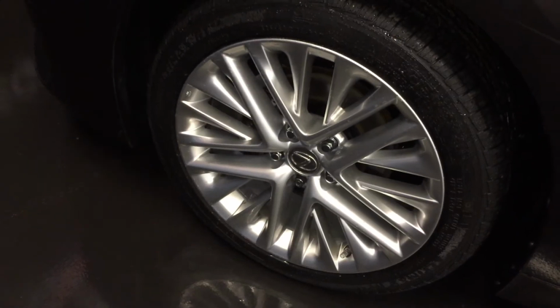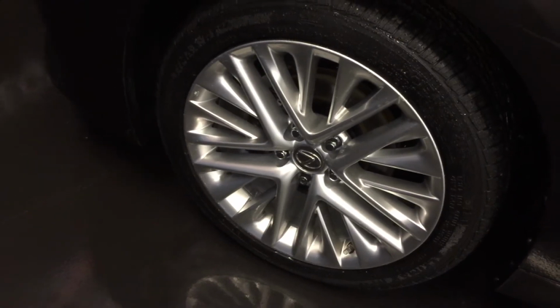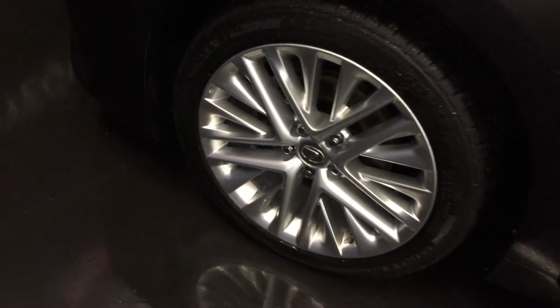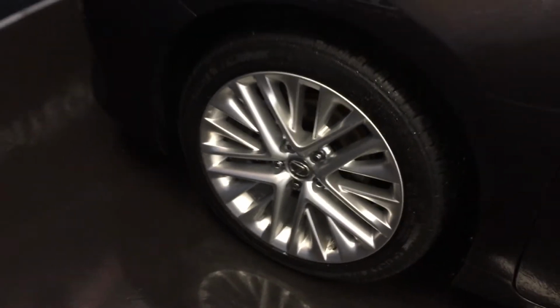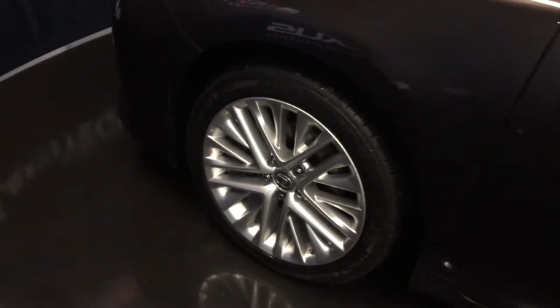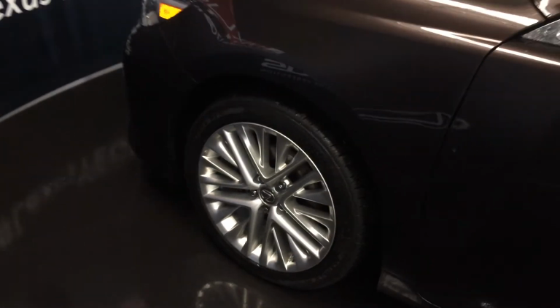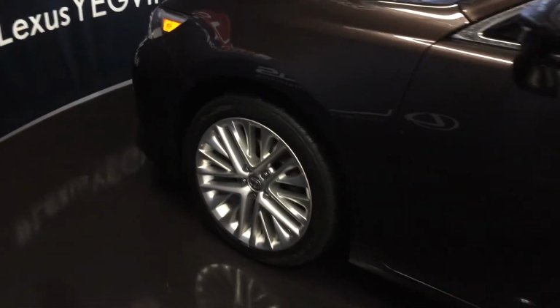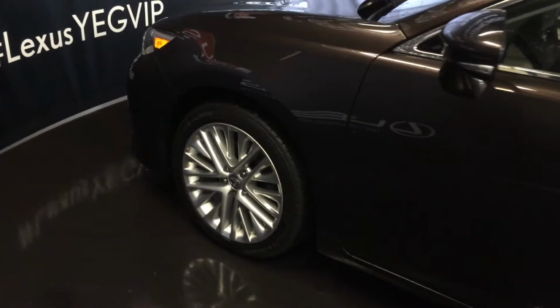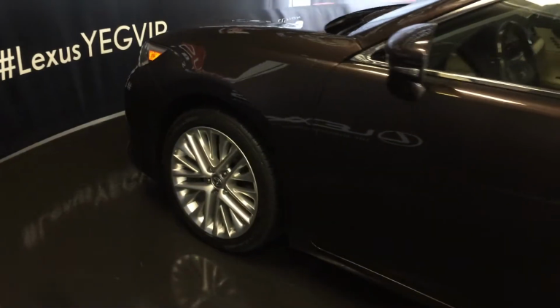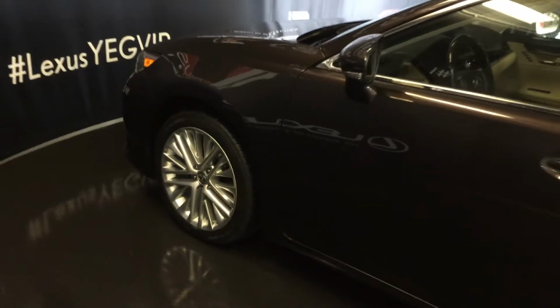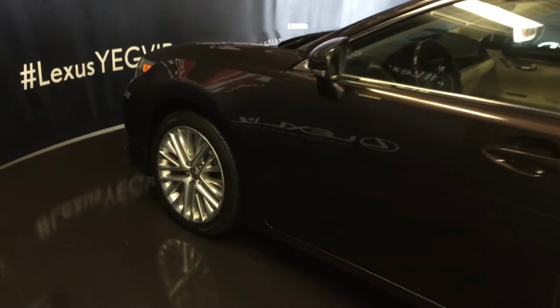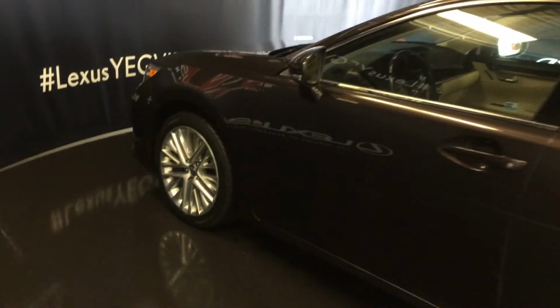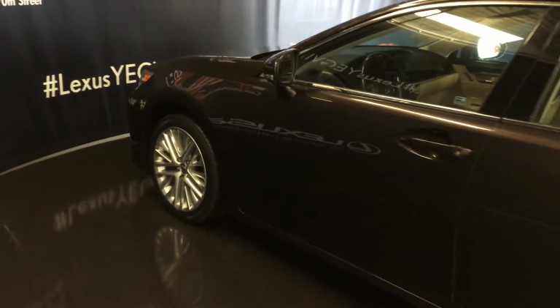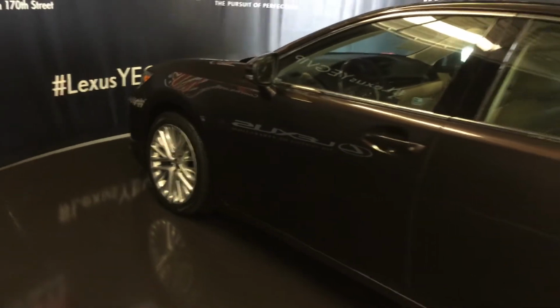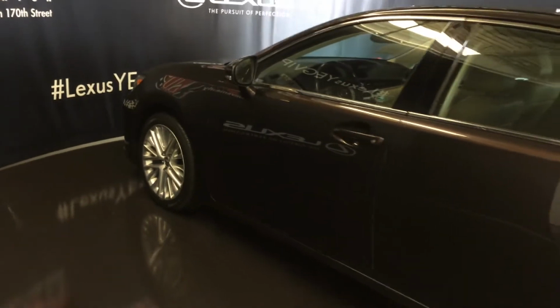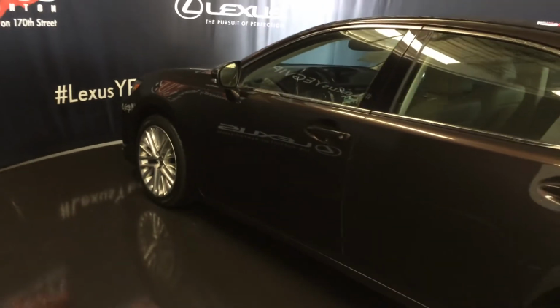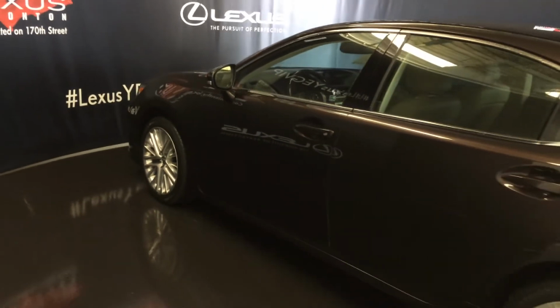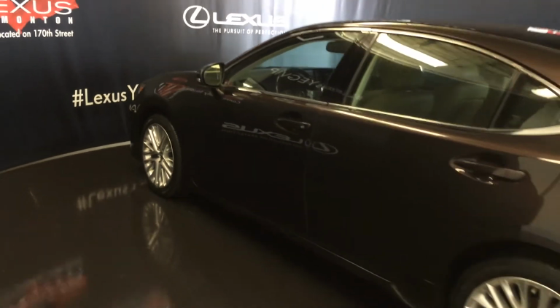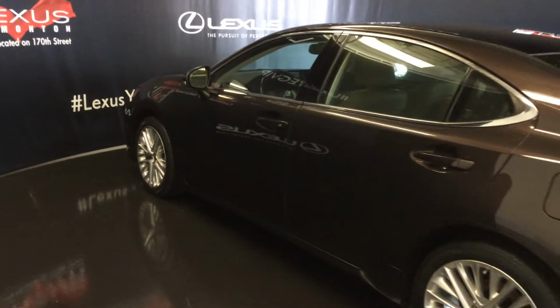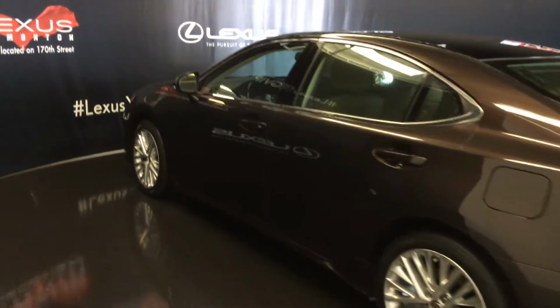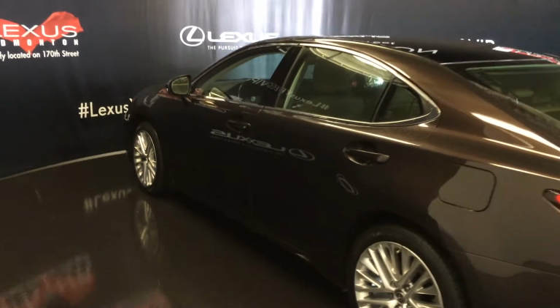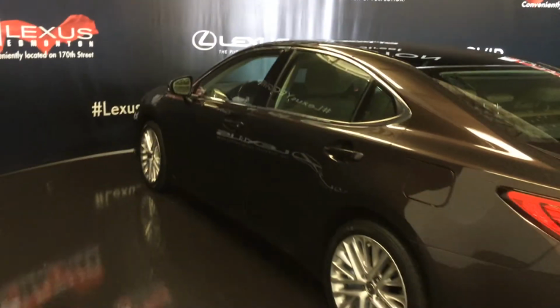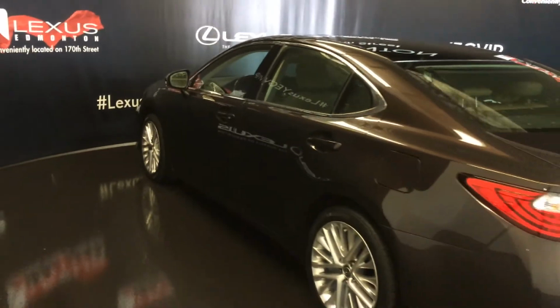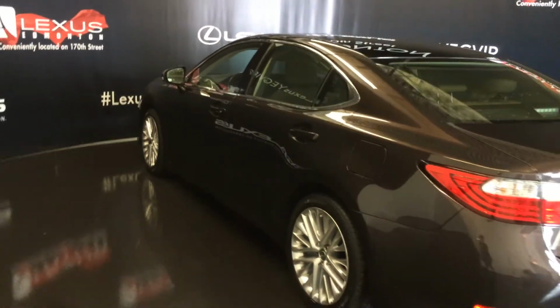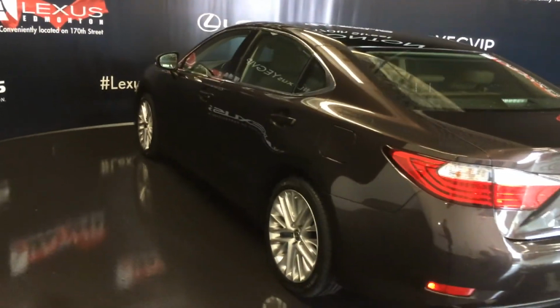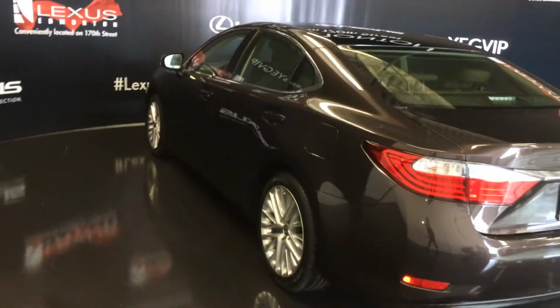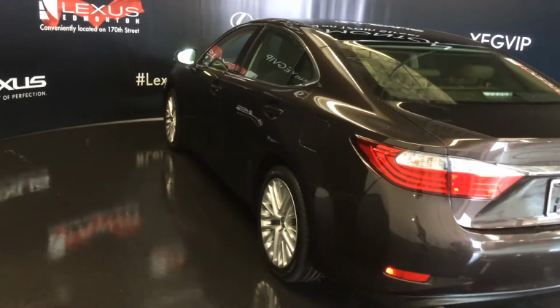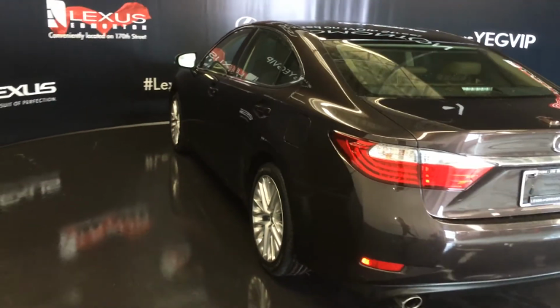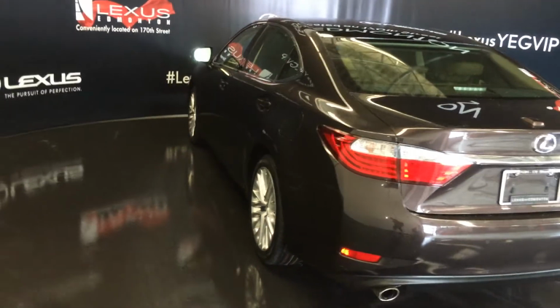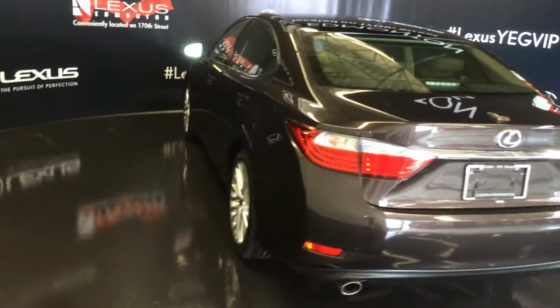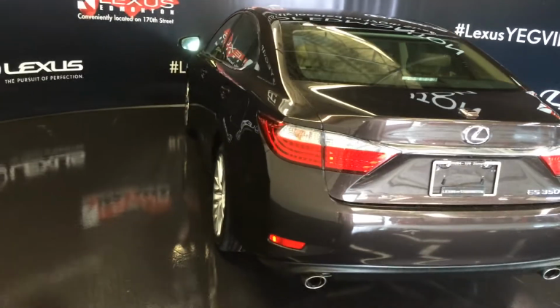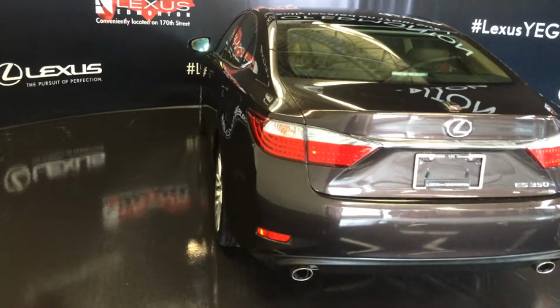18-inch wheels with wheel locks, keyless entry with smart access, key lock prevention, rear cross traffic alert system, backup sensors, and dual exhaust.